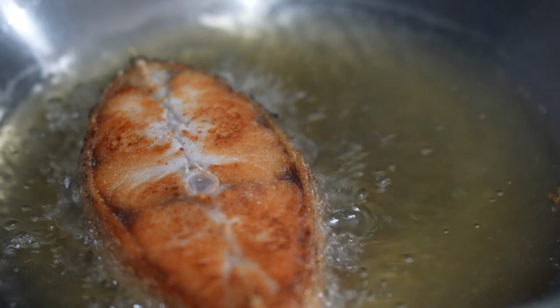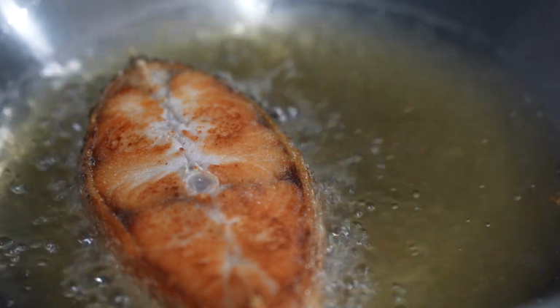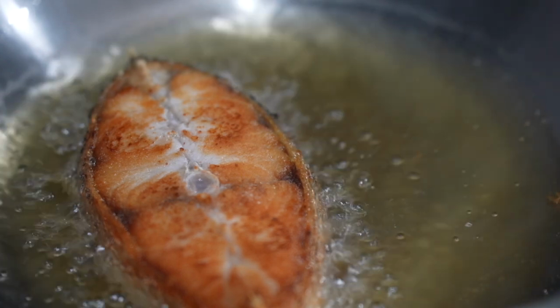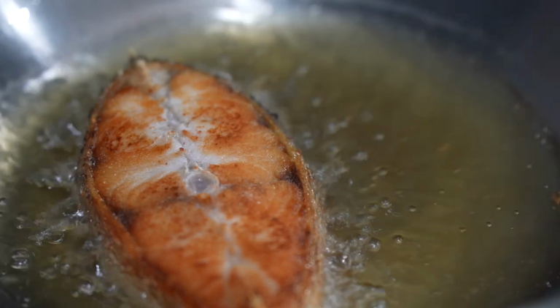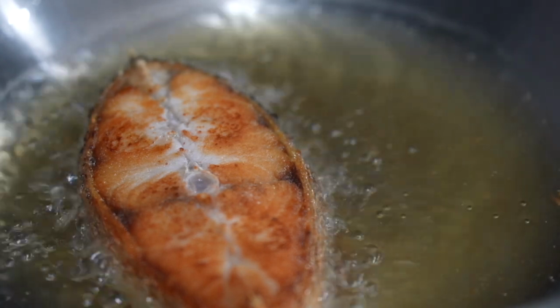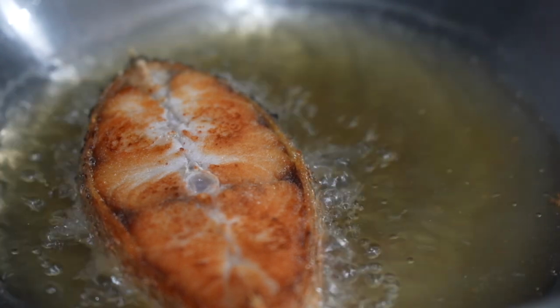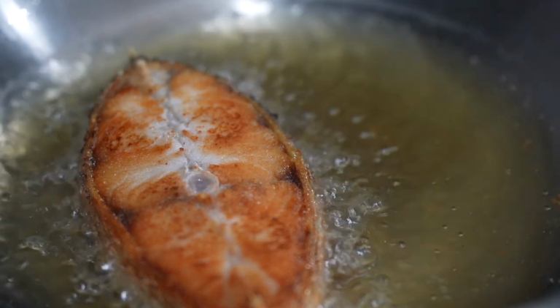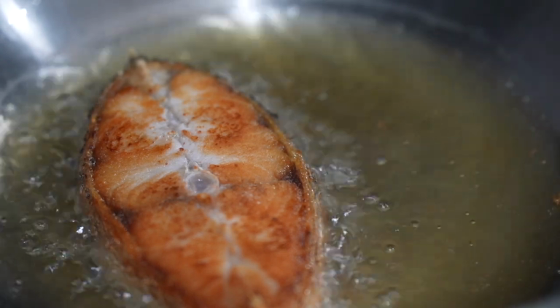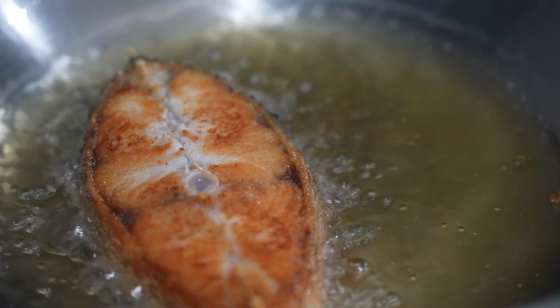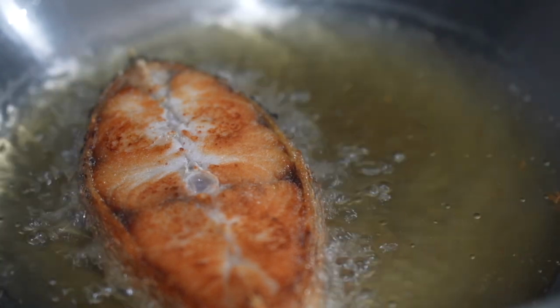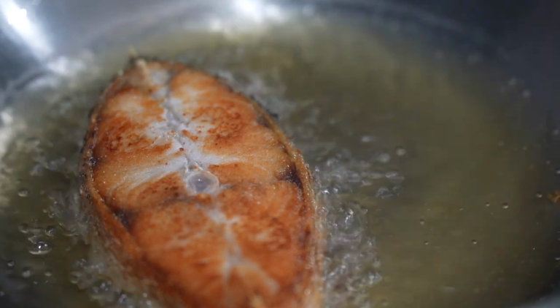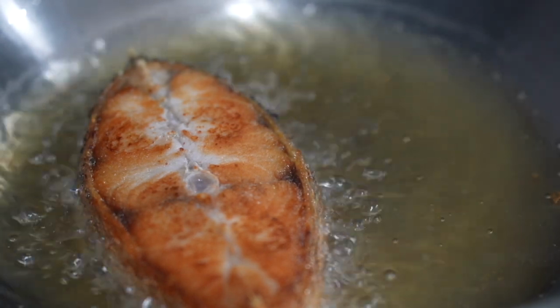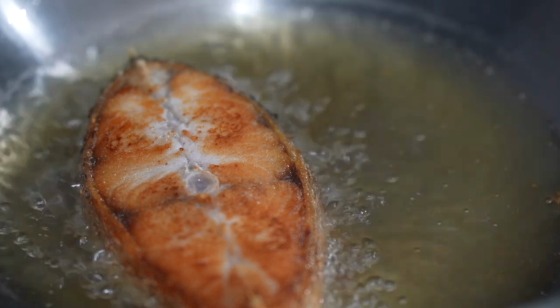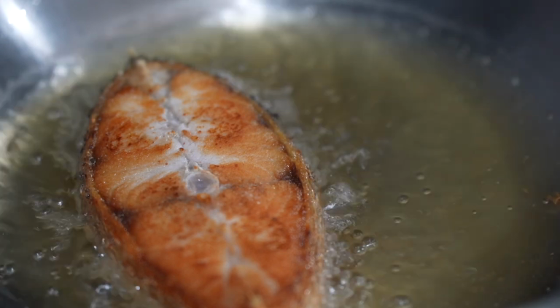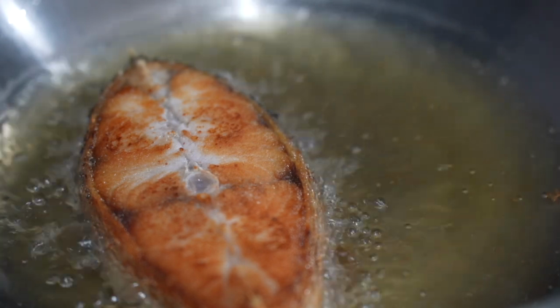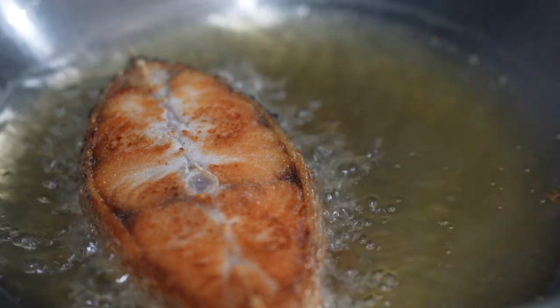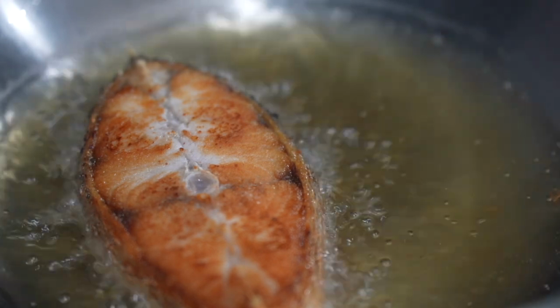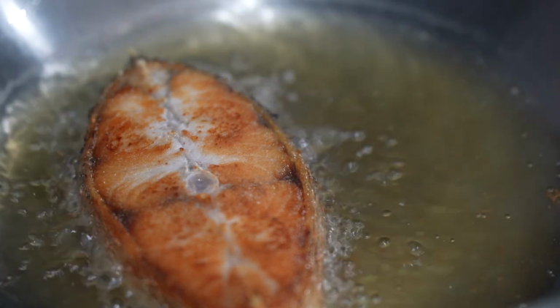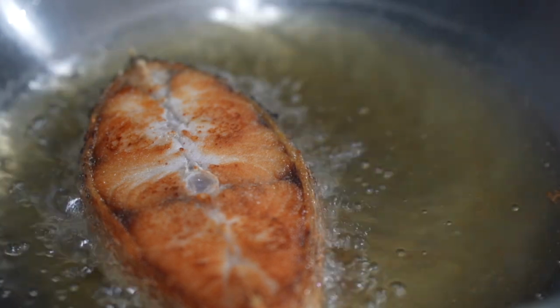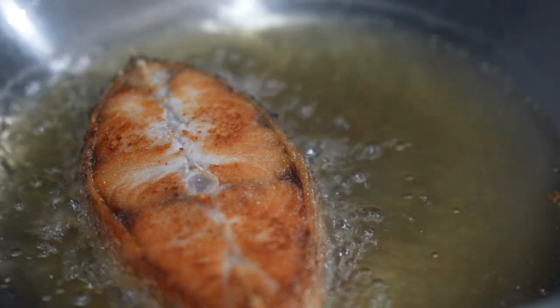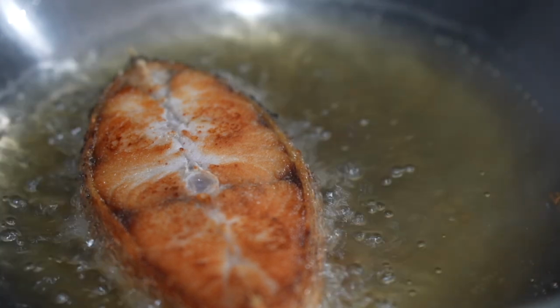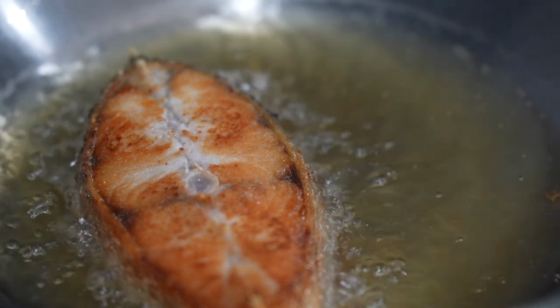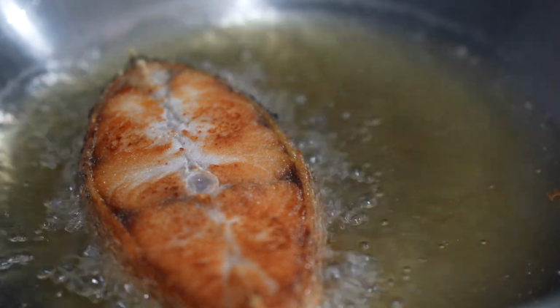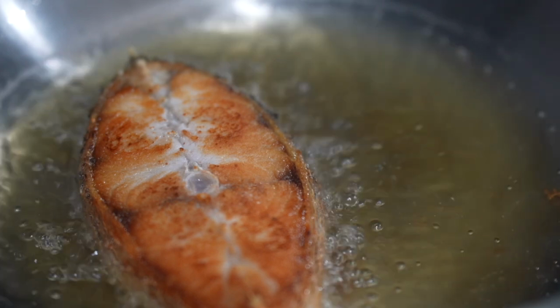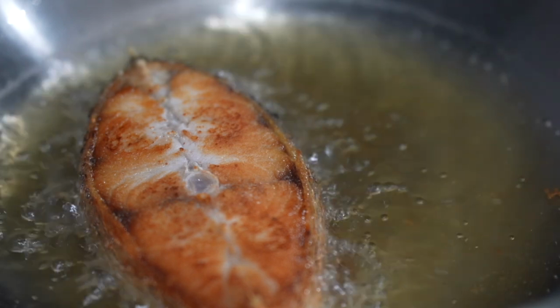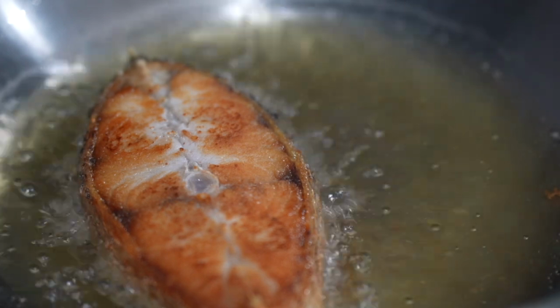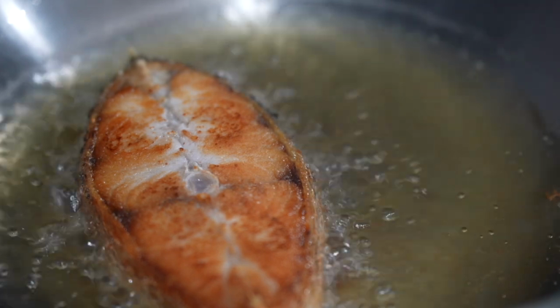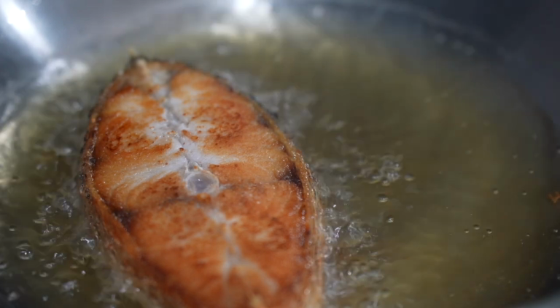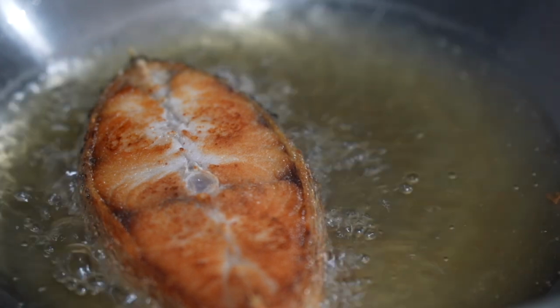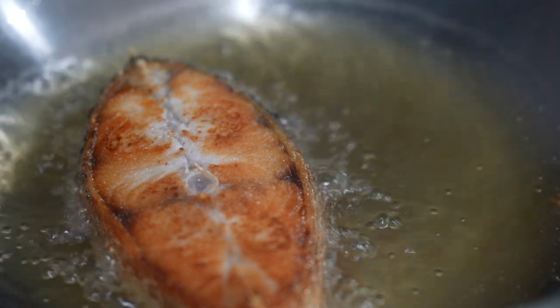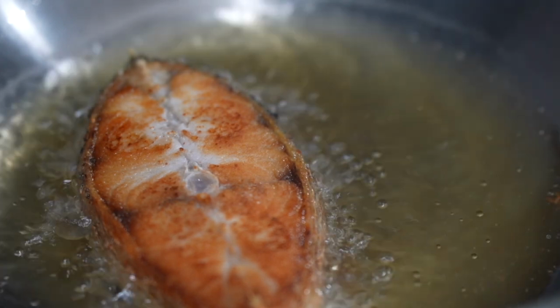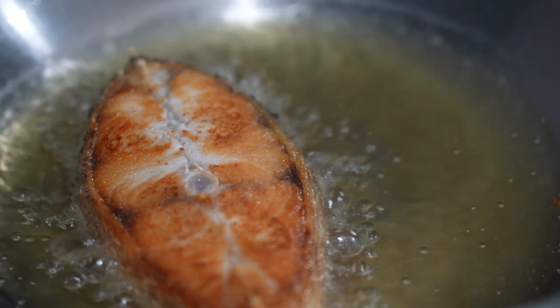Two other ways you can also make this easier: you can coat the fish with a thin layer of egg yolk, which will also make it easier. Secondly, you can also coat it with a thin layer of cornstarch.